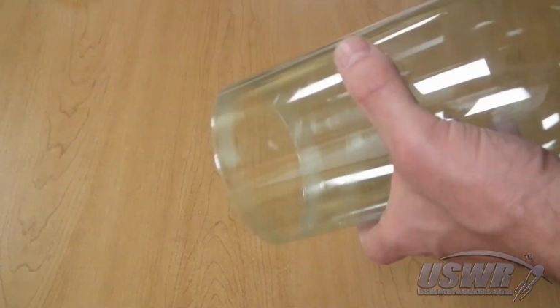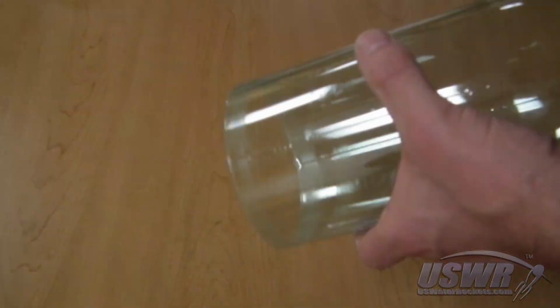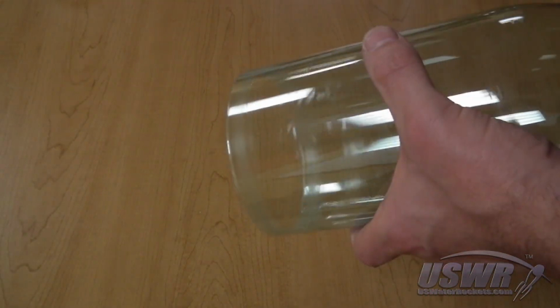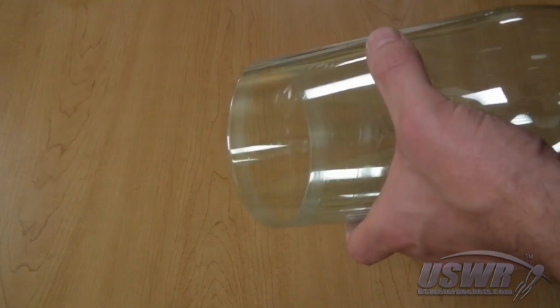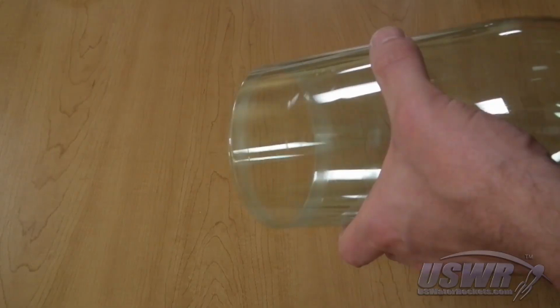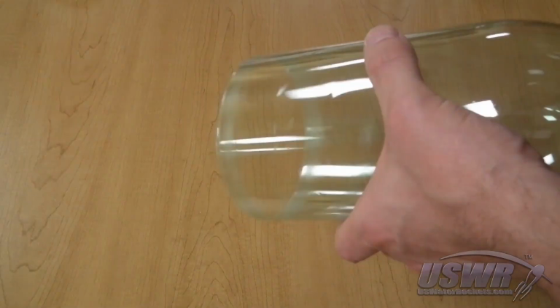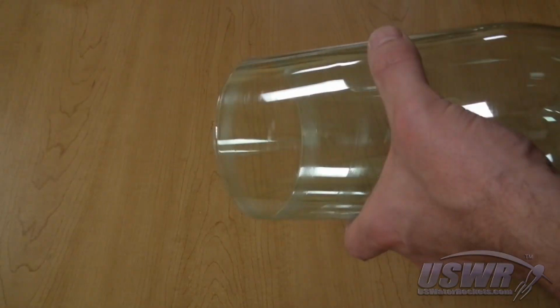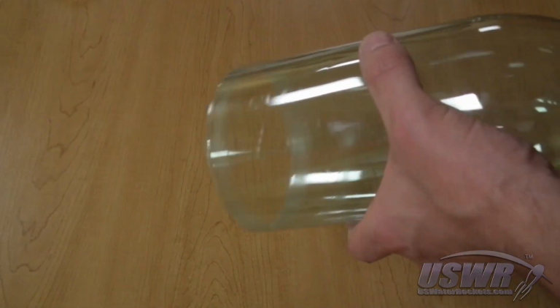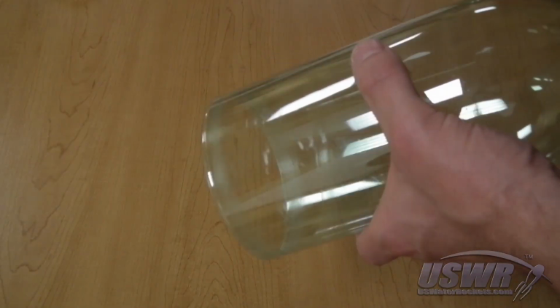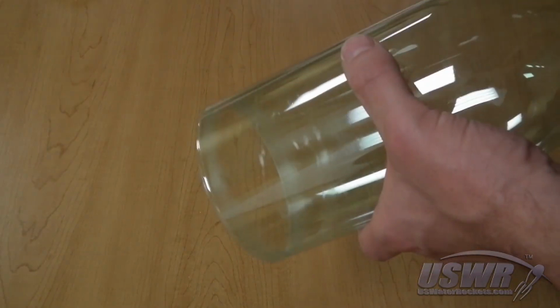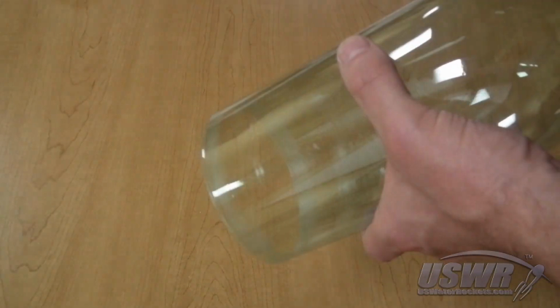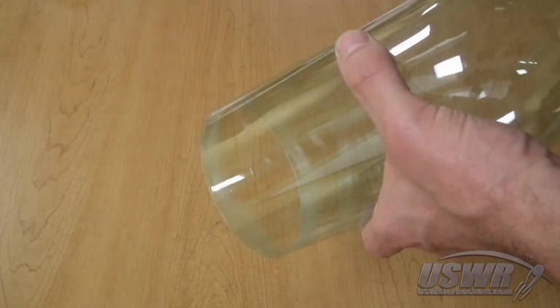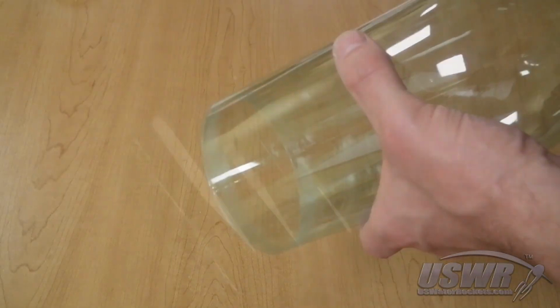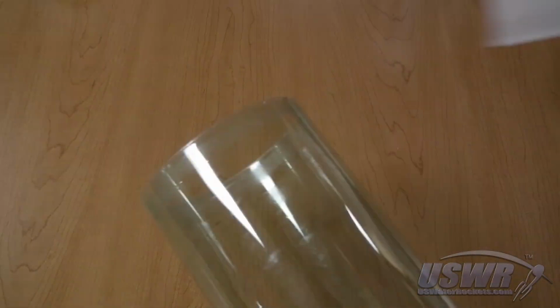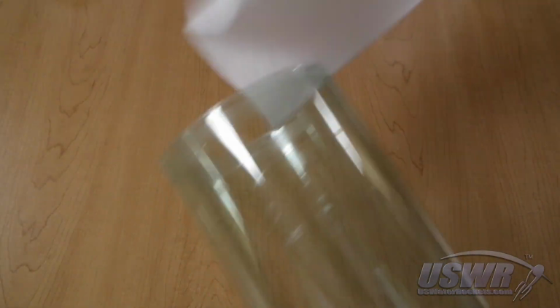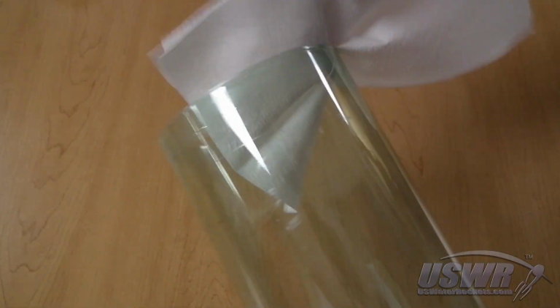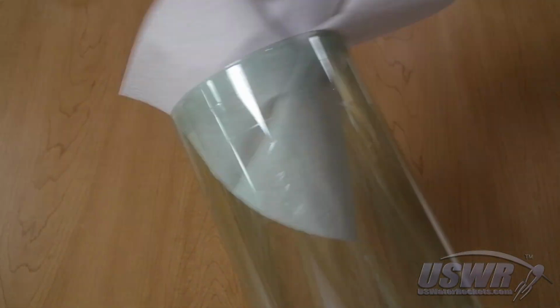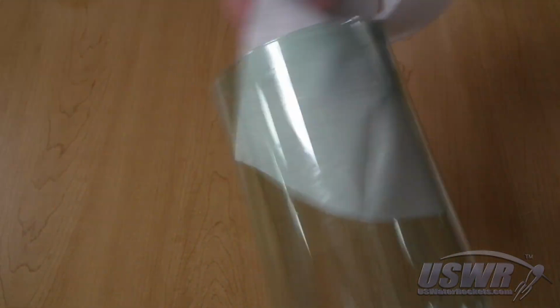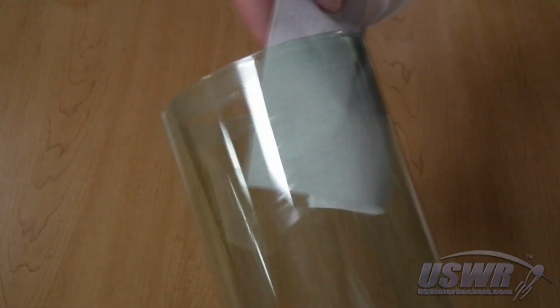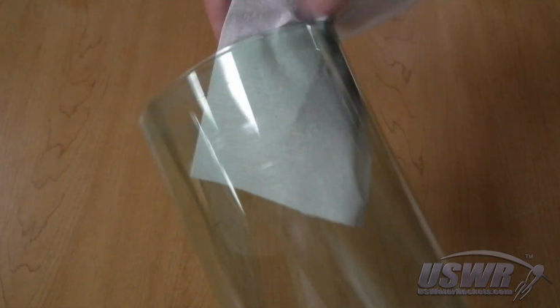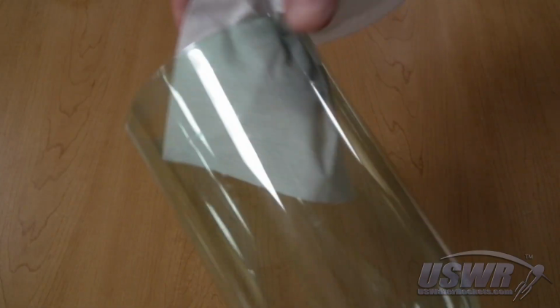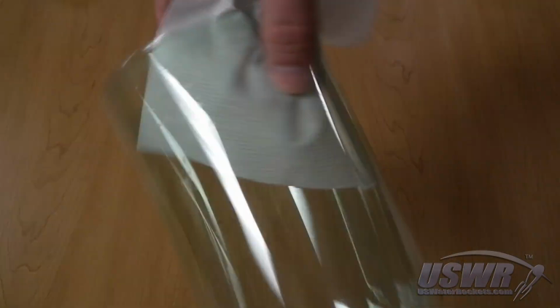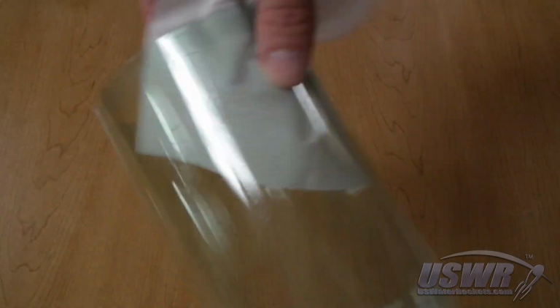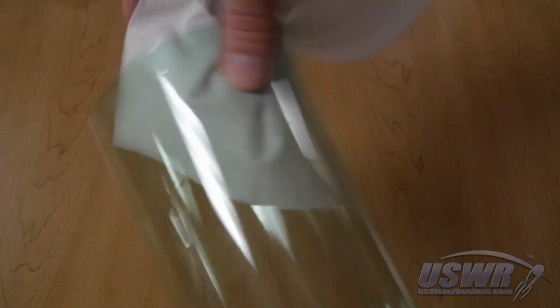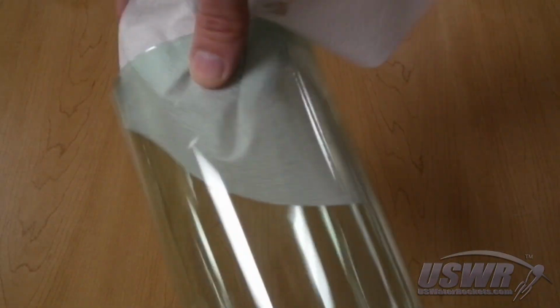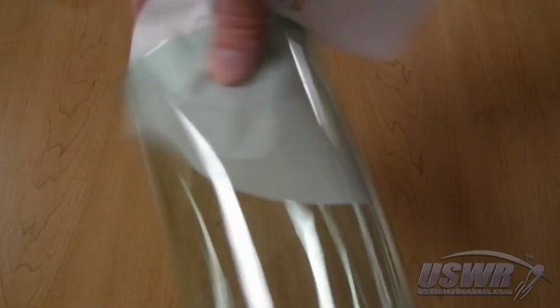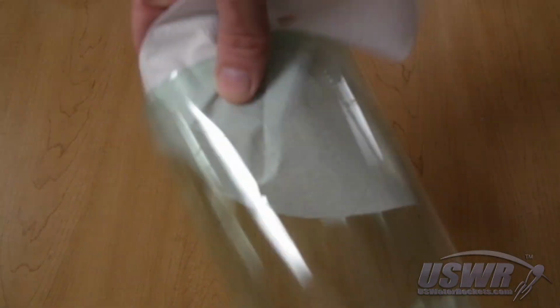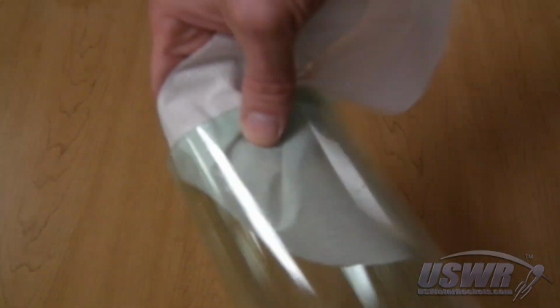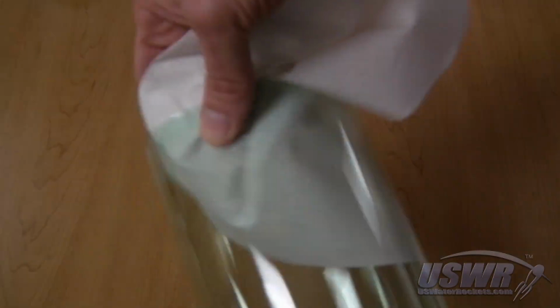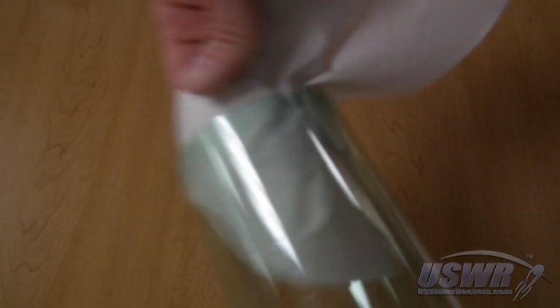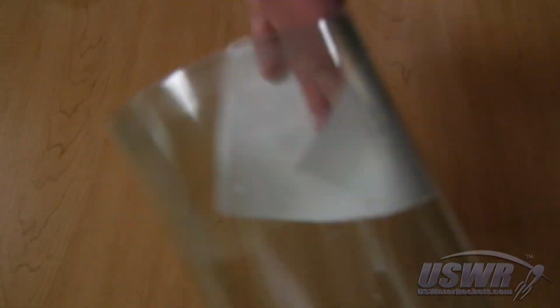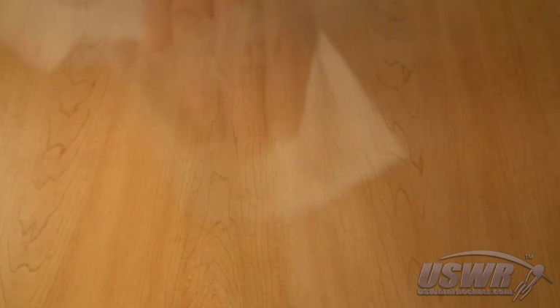Remember, sand the inside of the outer bottle and the outside of the inner bottle. When you're finished, clean up any residue, being careful not to get oil from your fingers onto the sanded area.